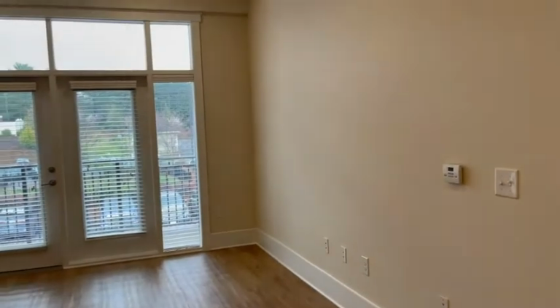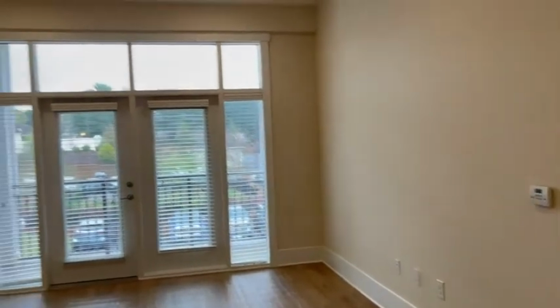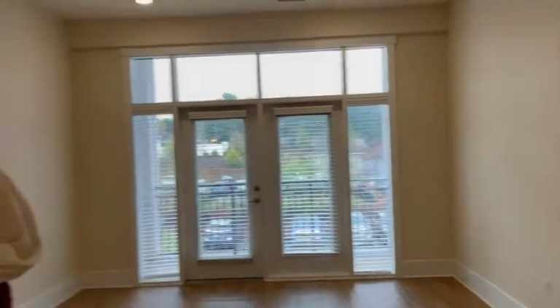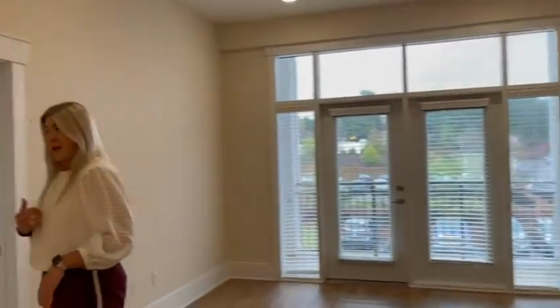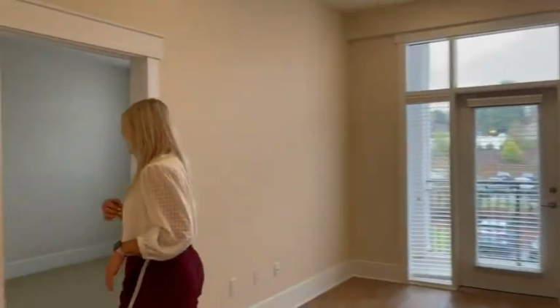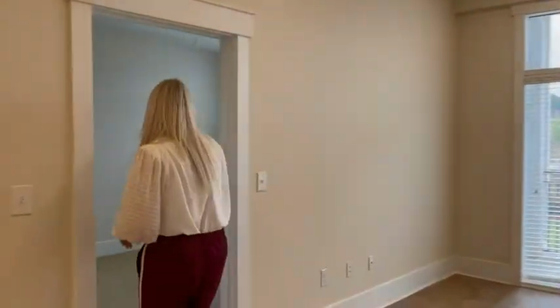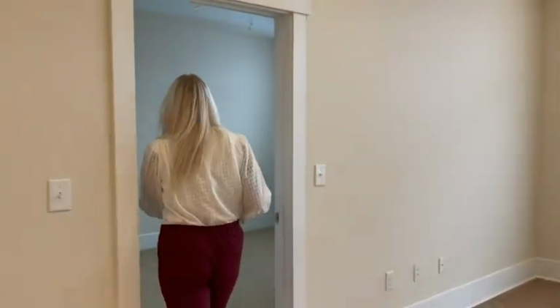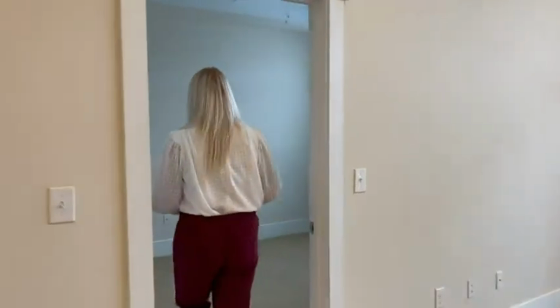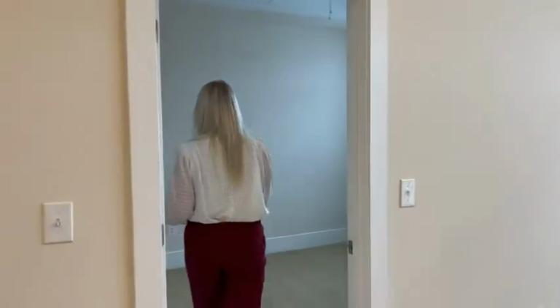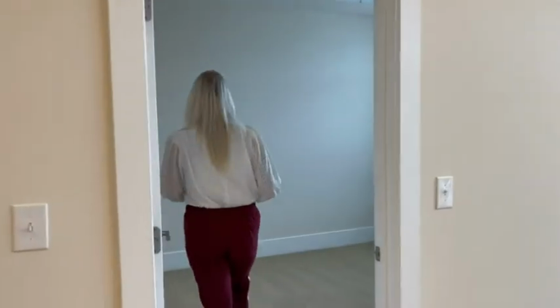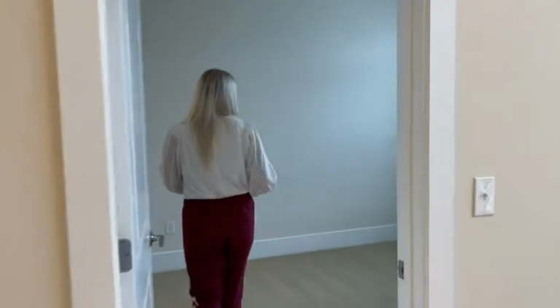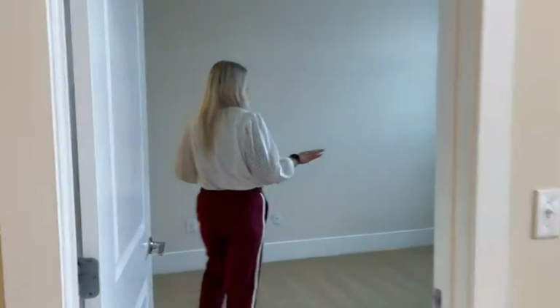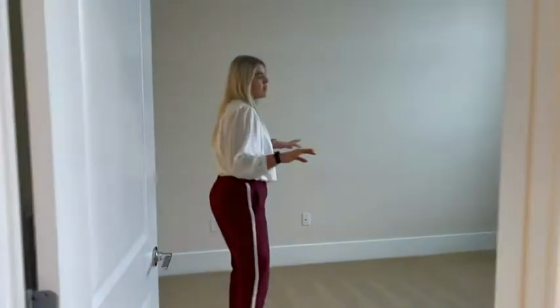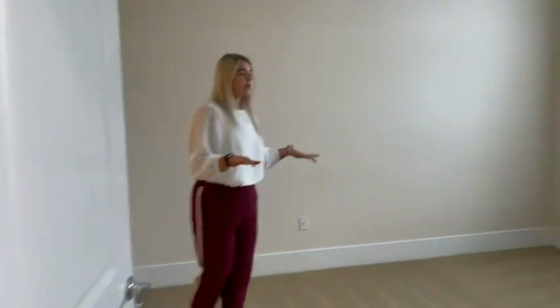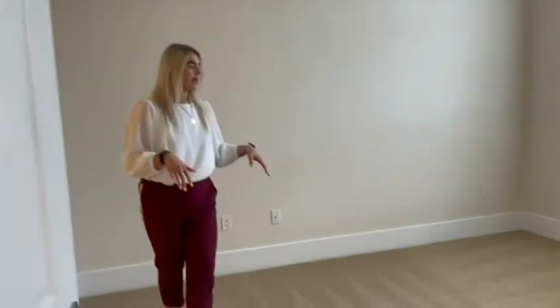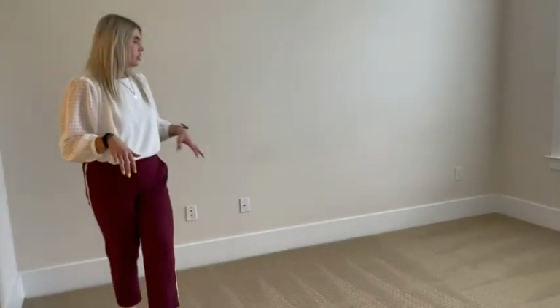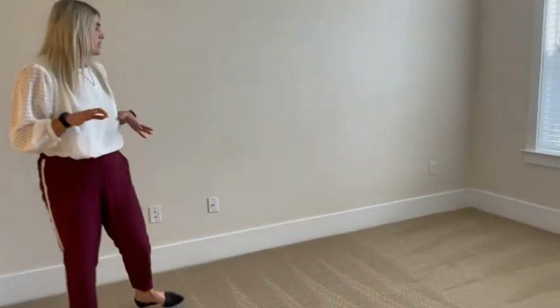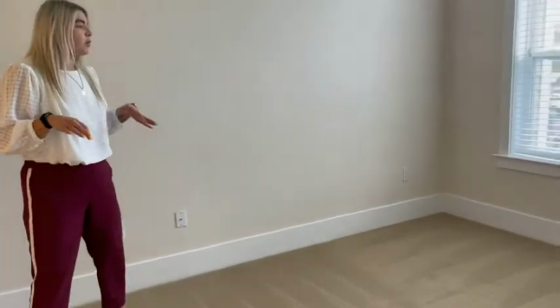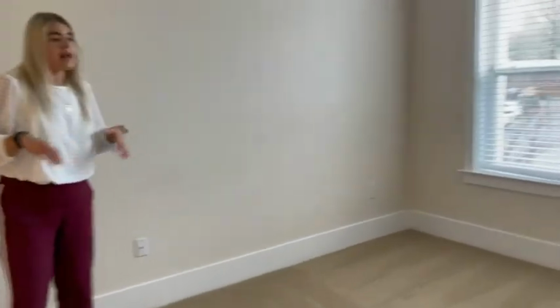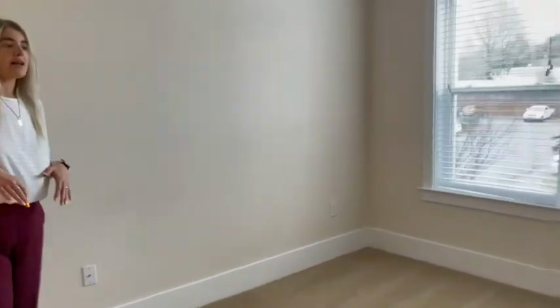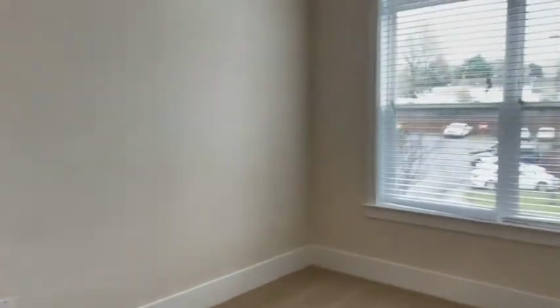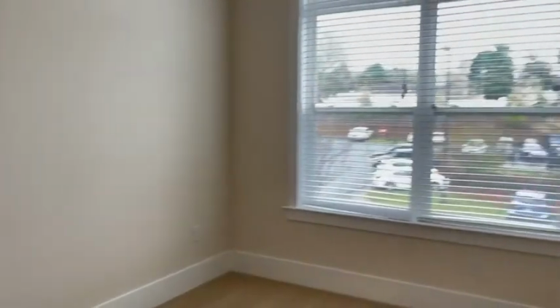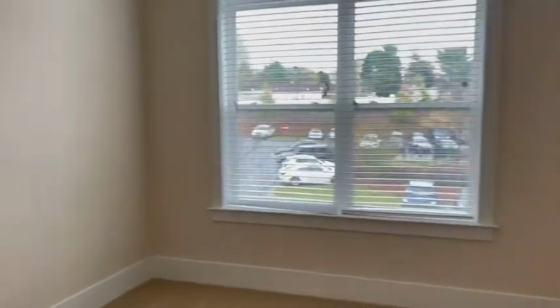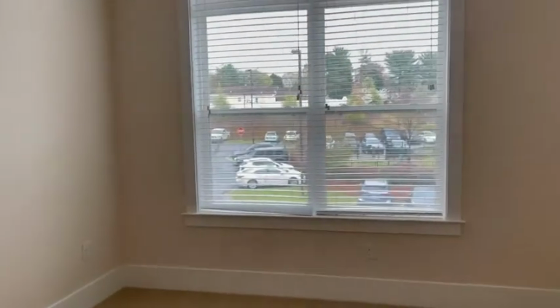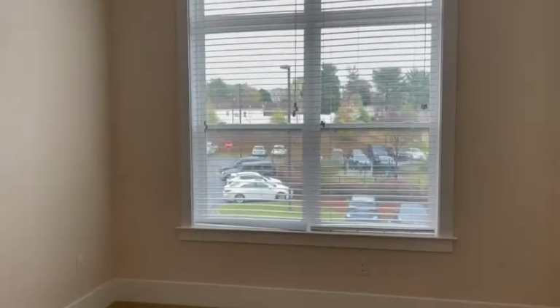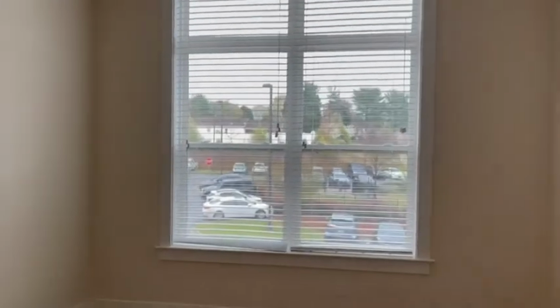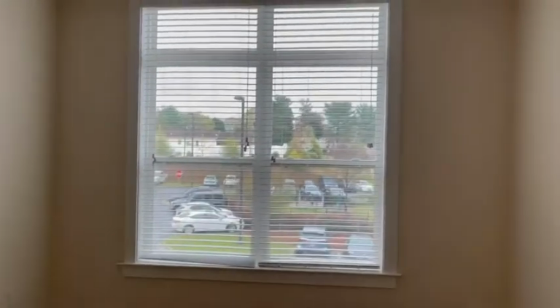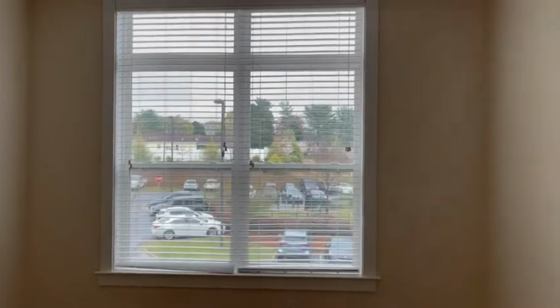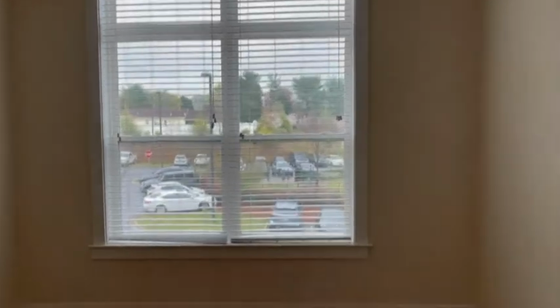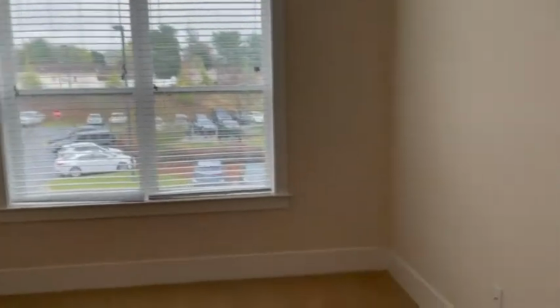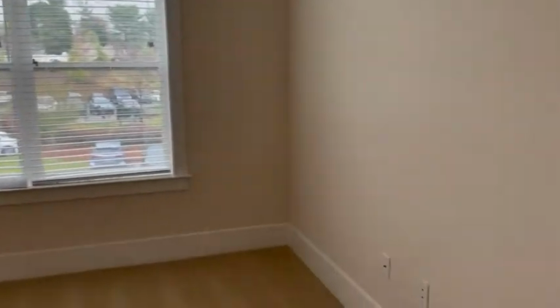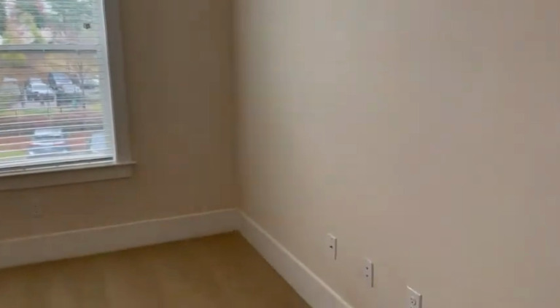If you follow me, we'll take you to the master. Great-sized room. Definitely will fit any size bed. I like that you have the option to put a TV on either wall, so you're not limited.